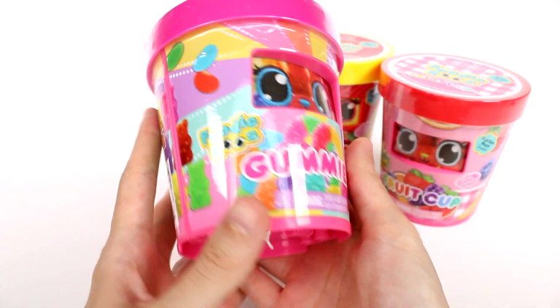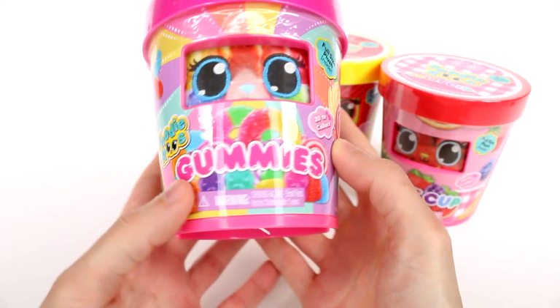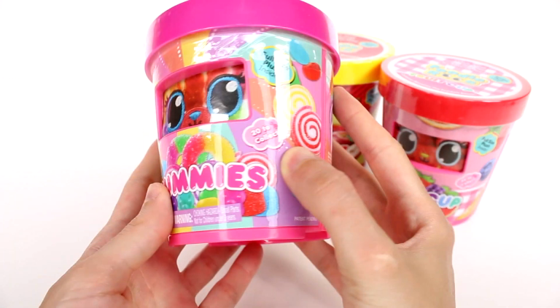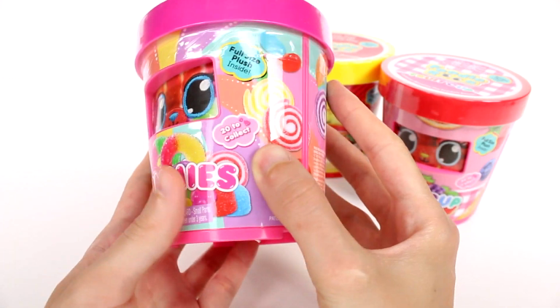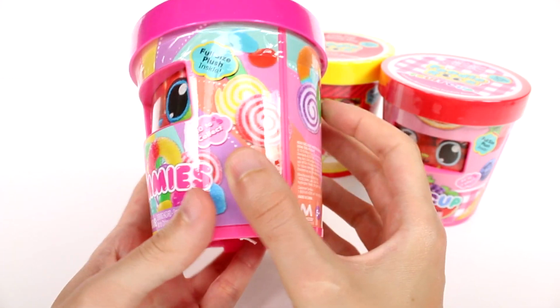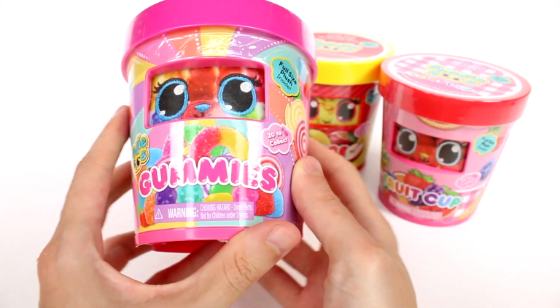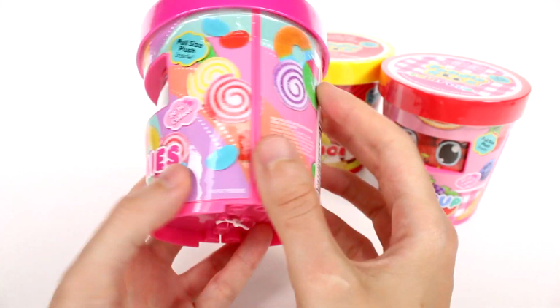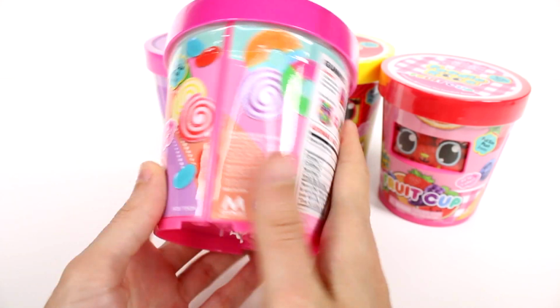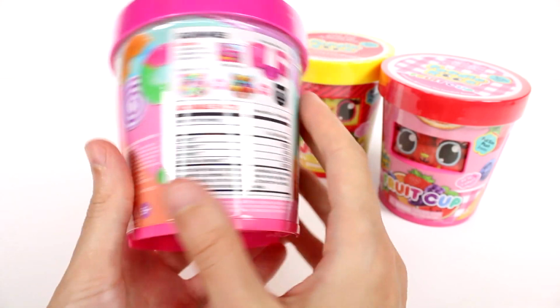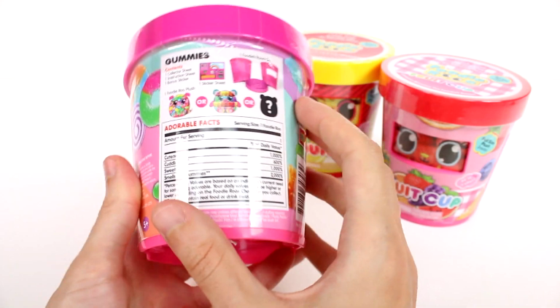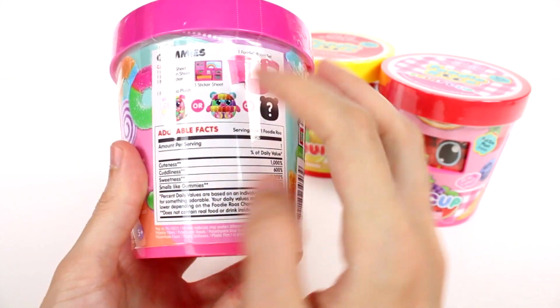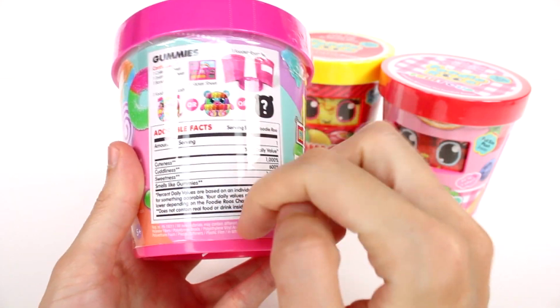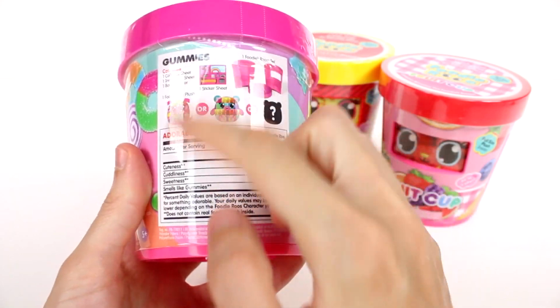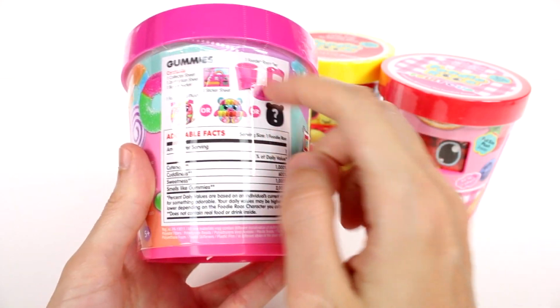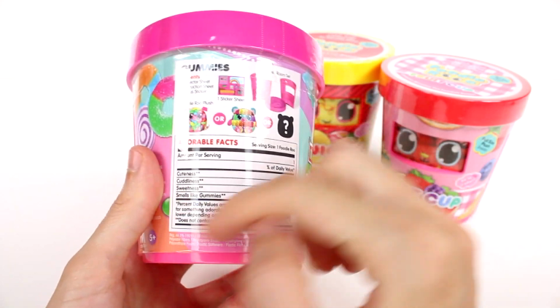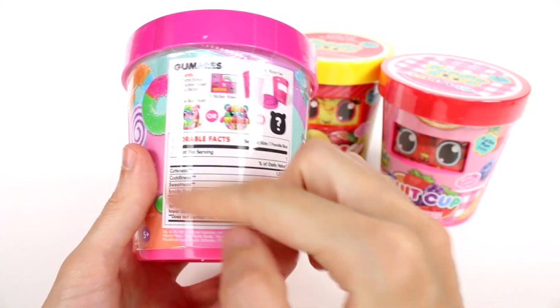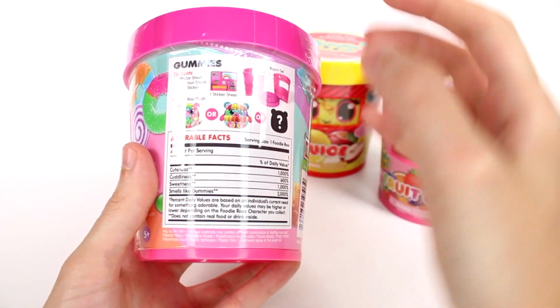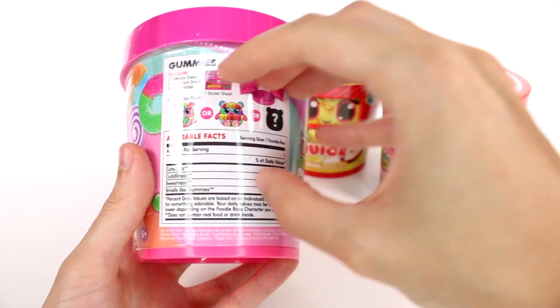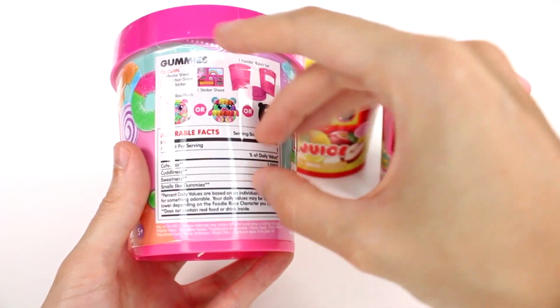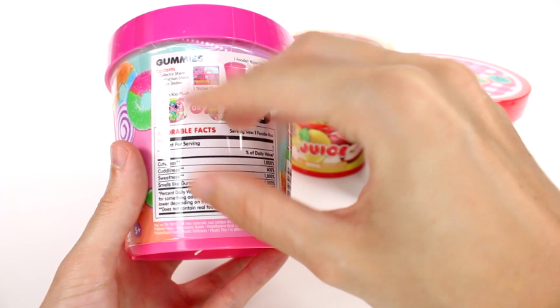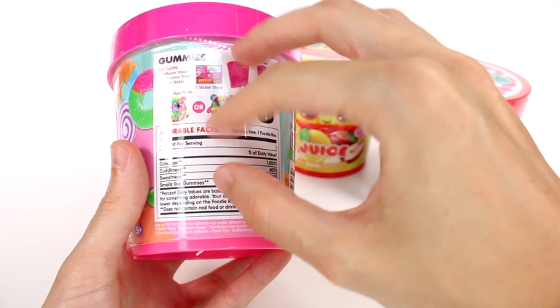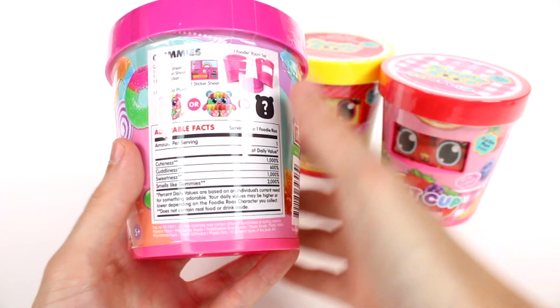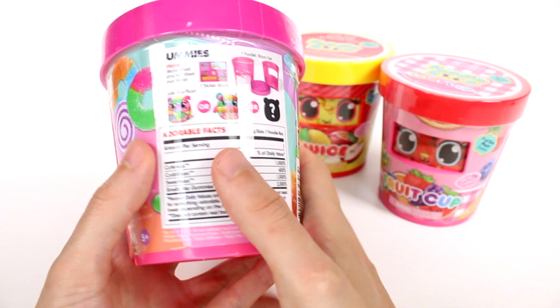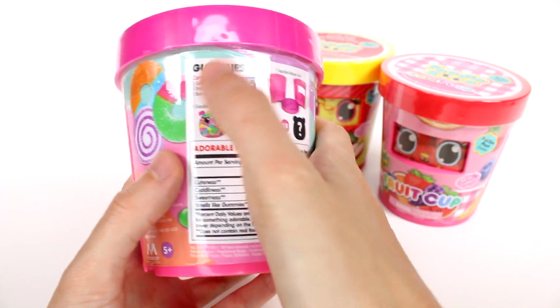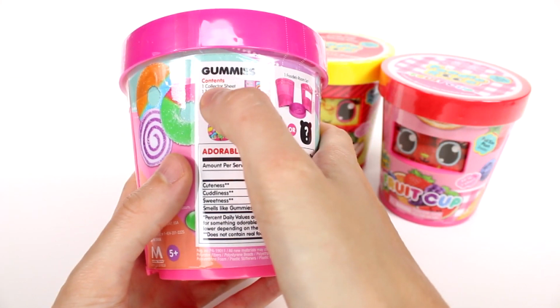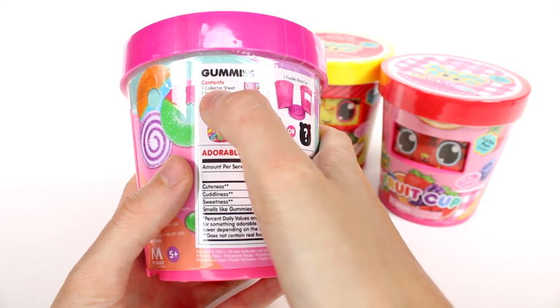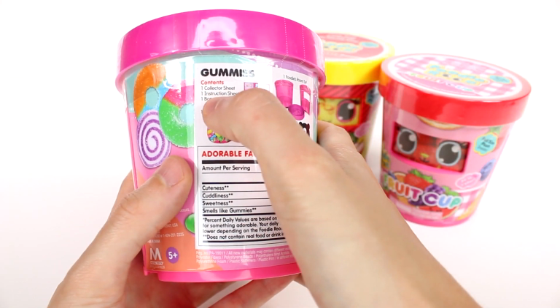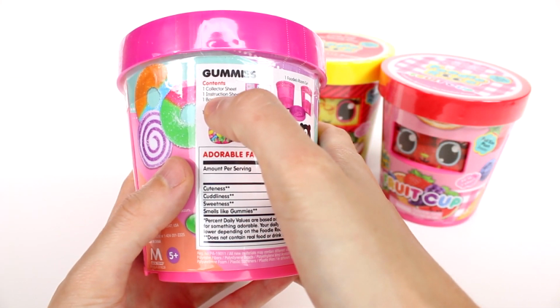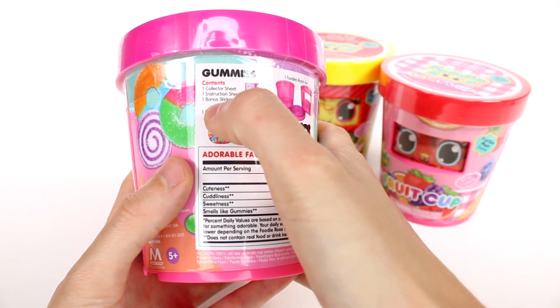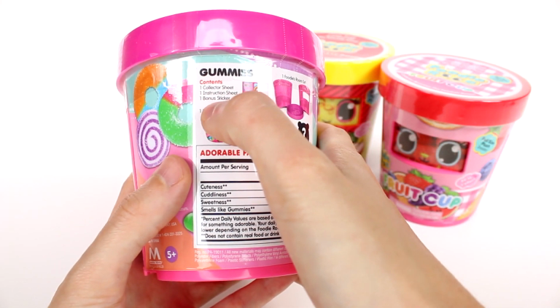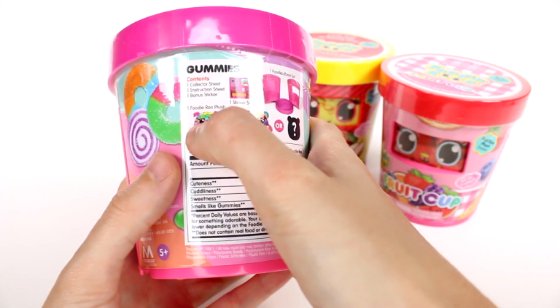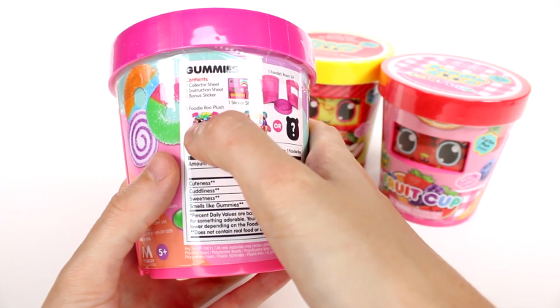This is the gummies one. It's really, really pretty. I love the containers. We have a little ingredients and nutrition facts section. It says contents: collector sheet, instruction sheet, bonus sticker.